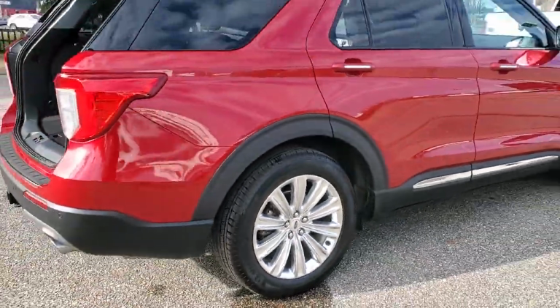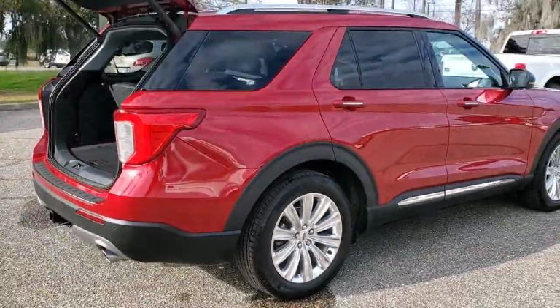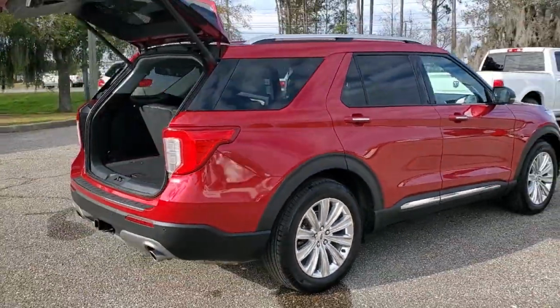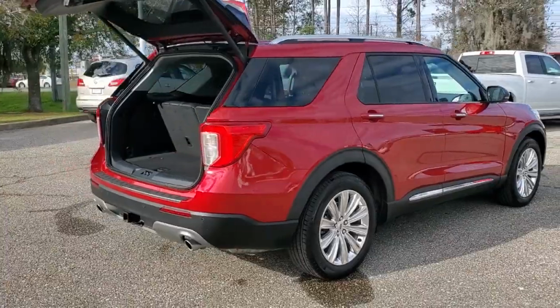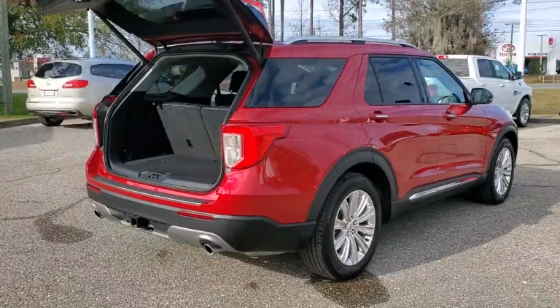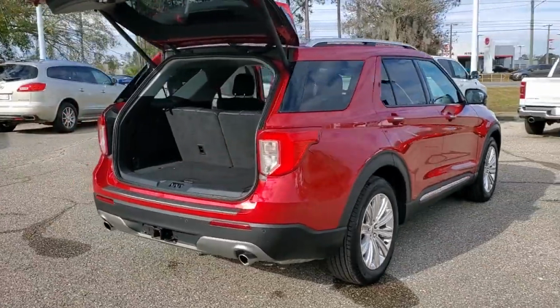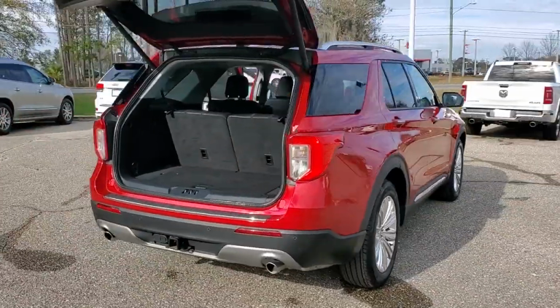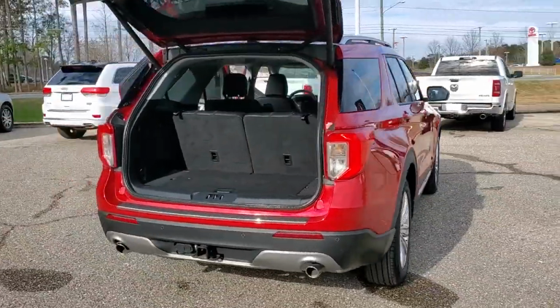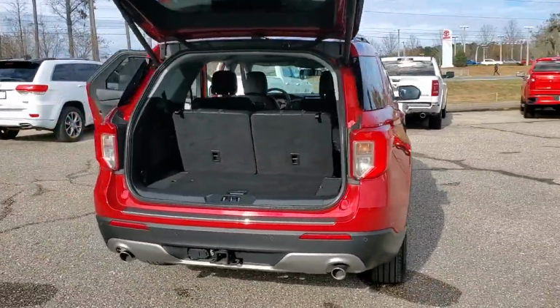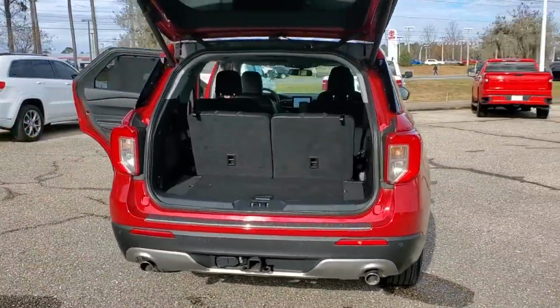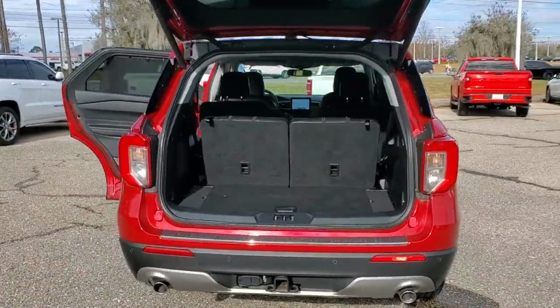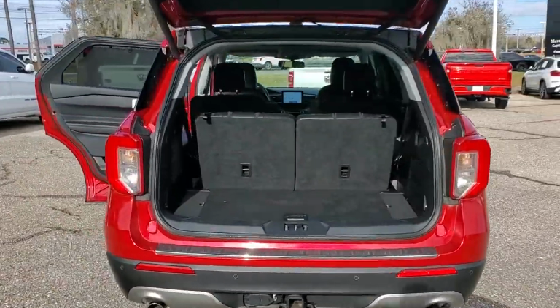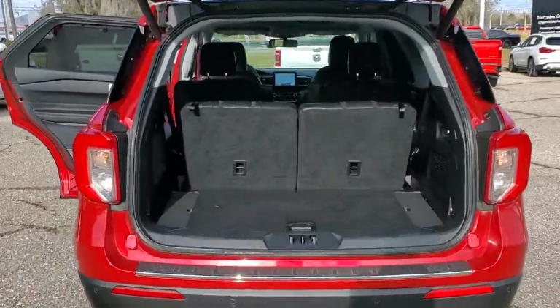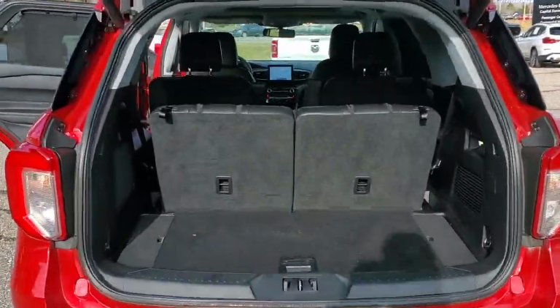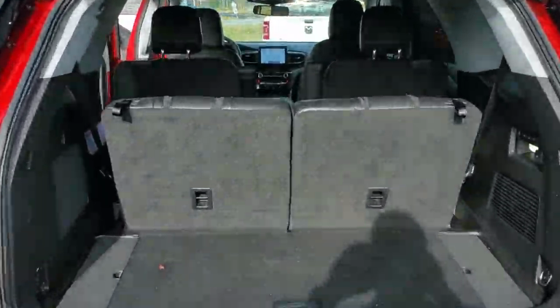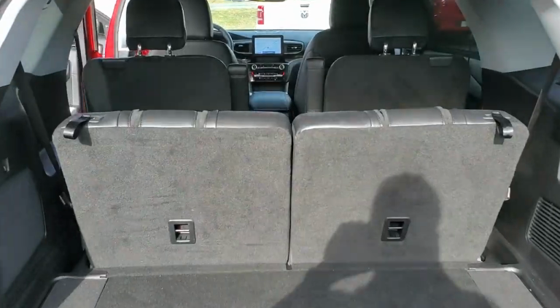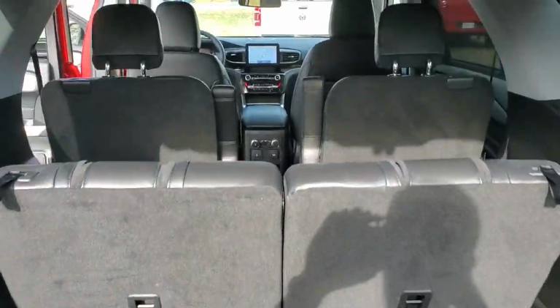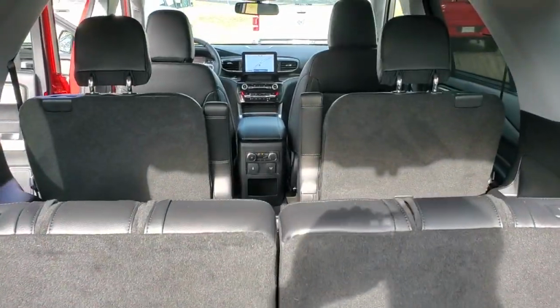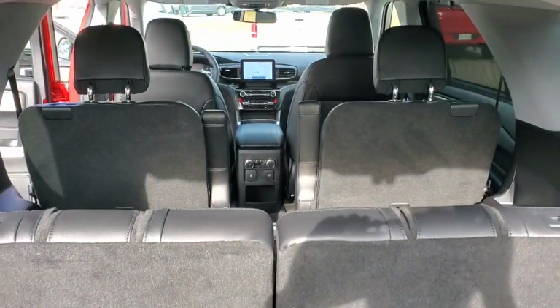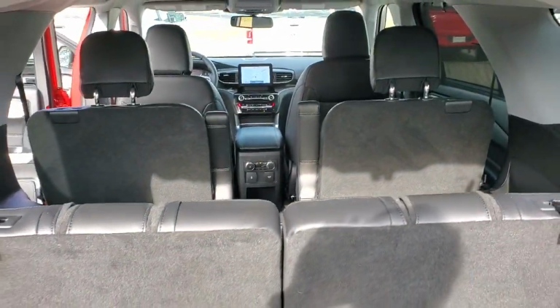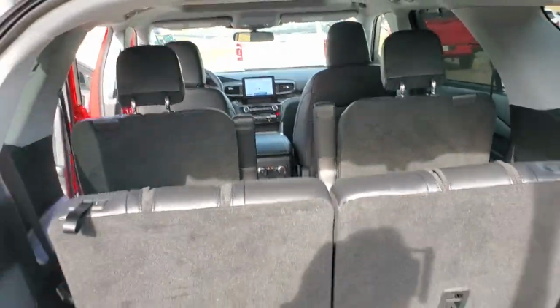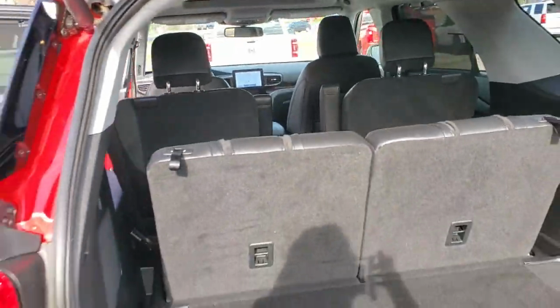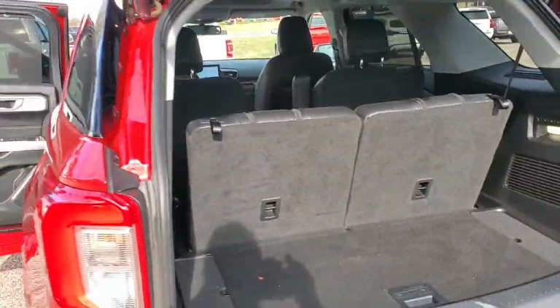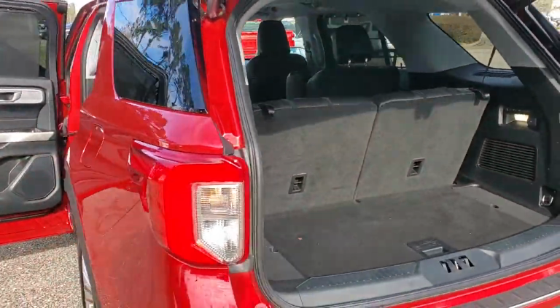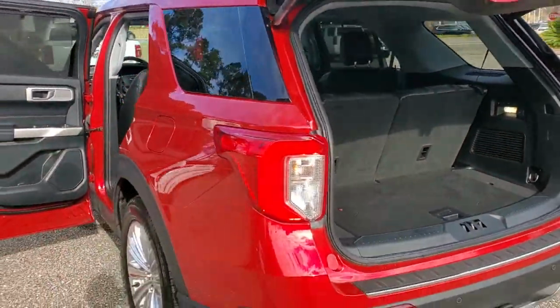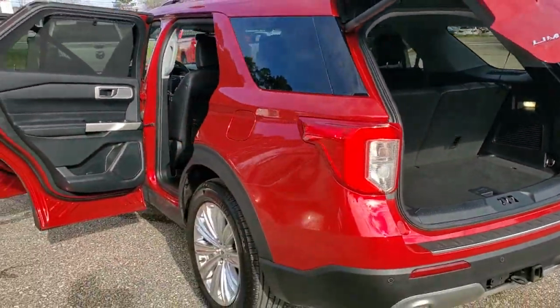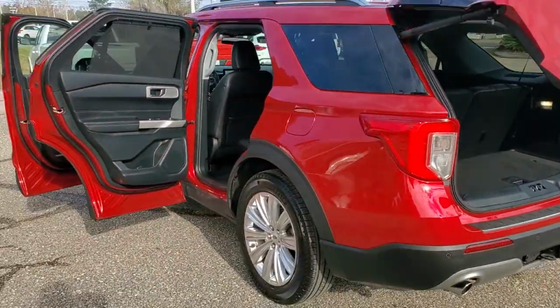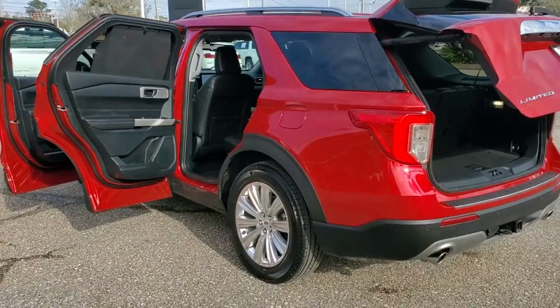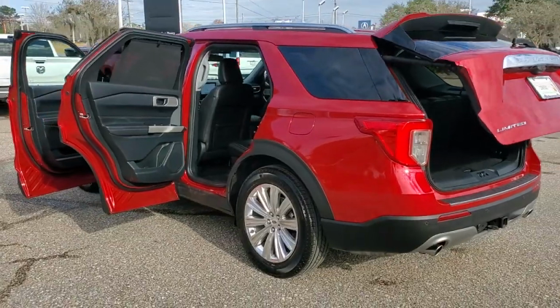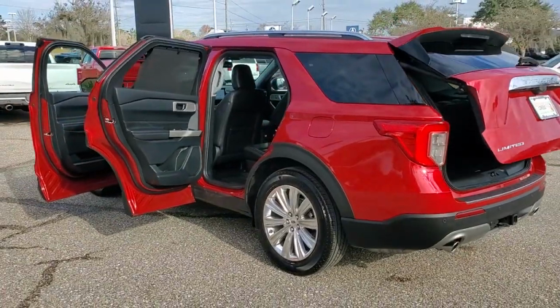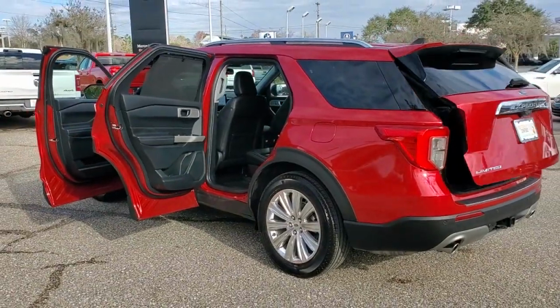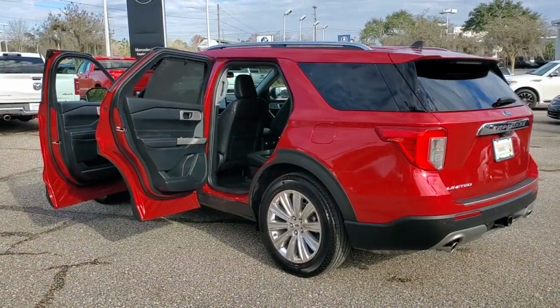This handsome midsize SUV offers a solid, comfortable ride and options that let you customize capabilities such as towing and intelligent all-wheel drive. Feel confident on every journey when you're behind the wheel of this Explorer.